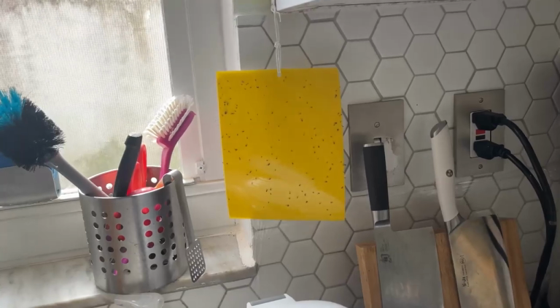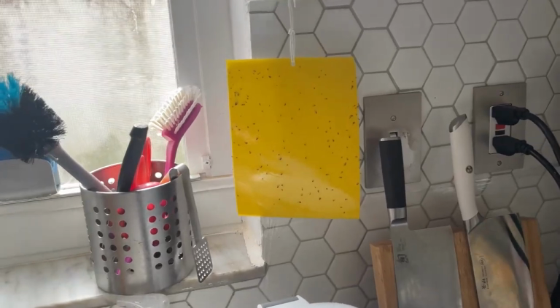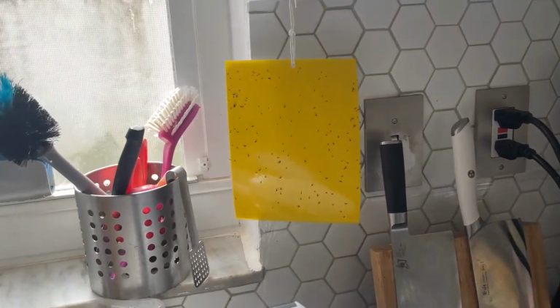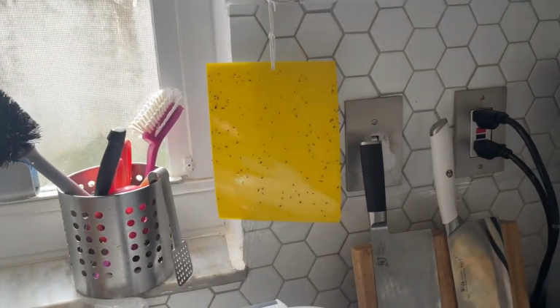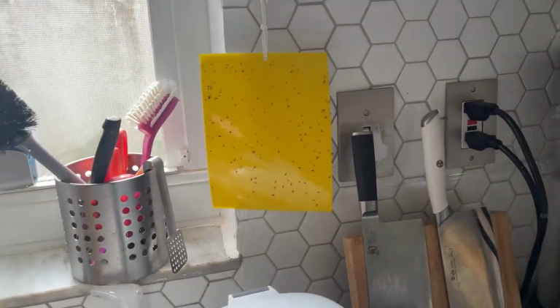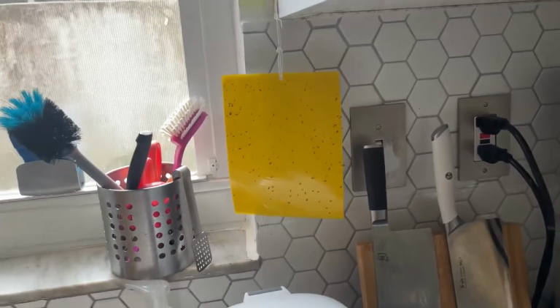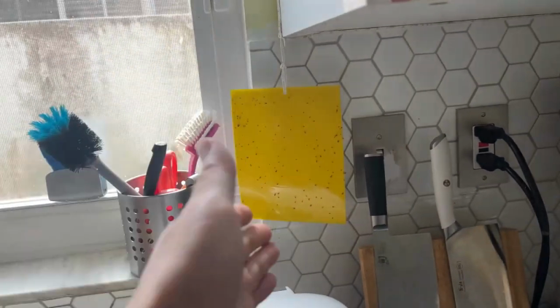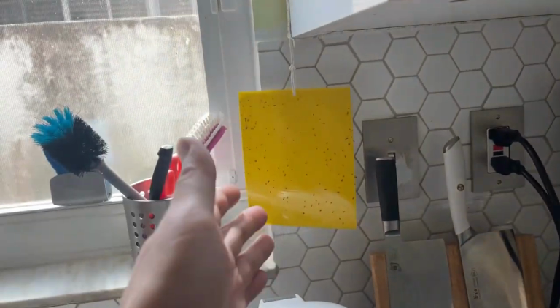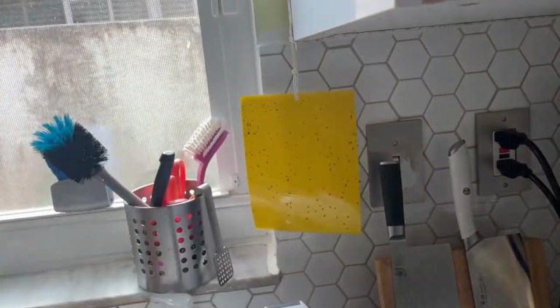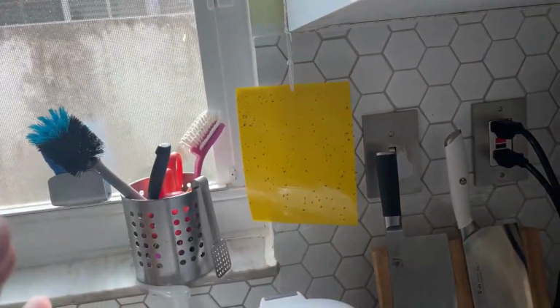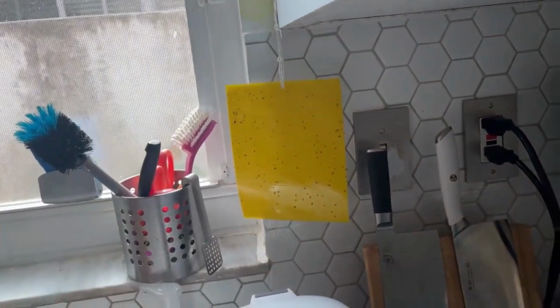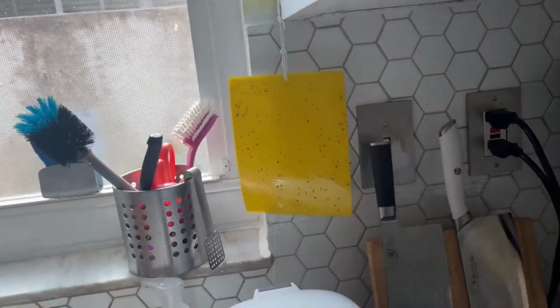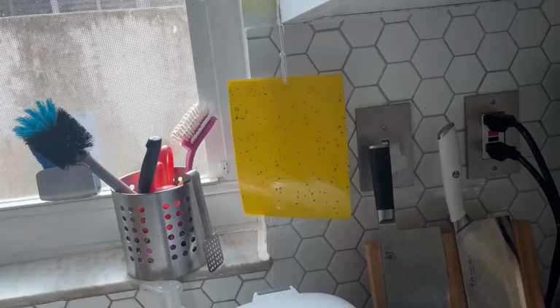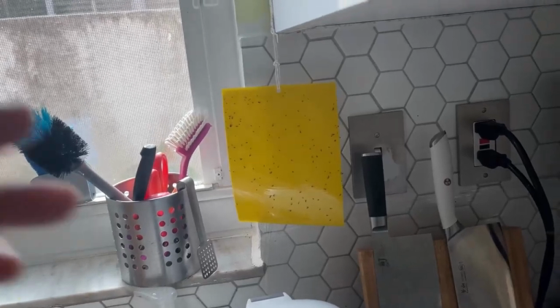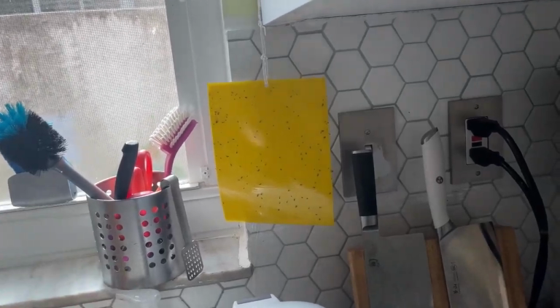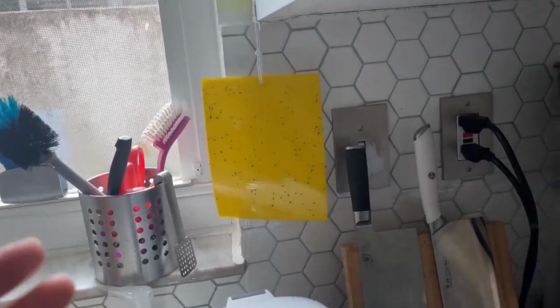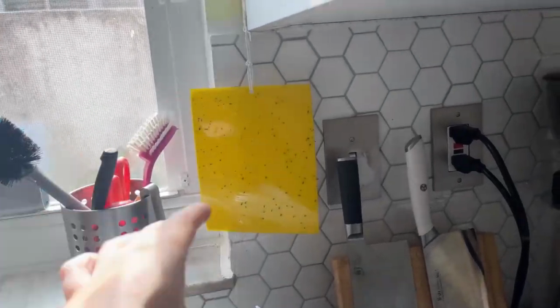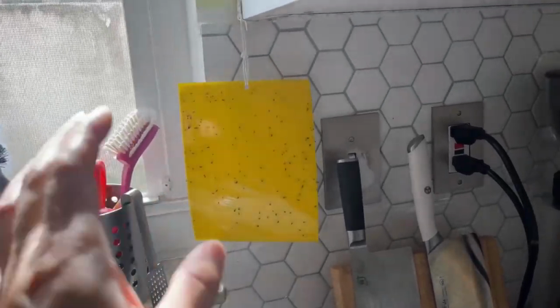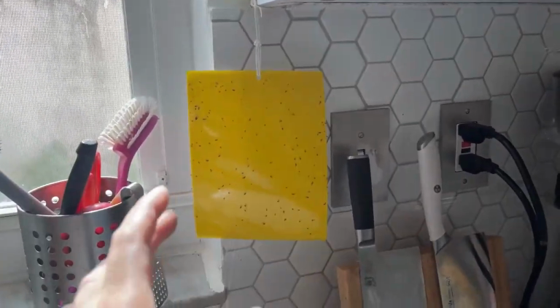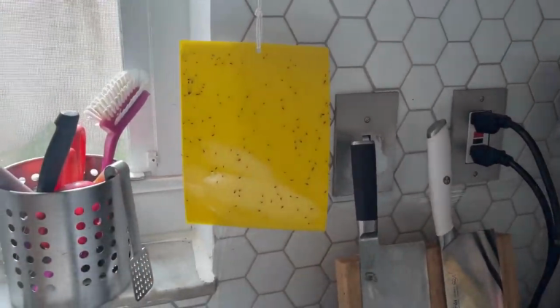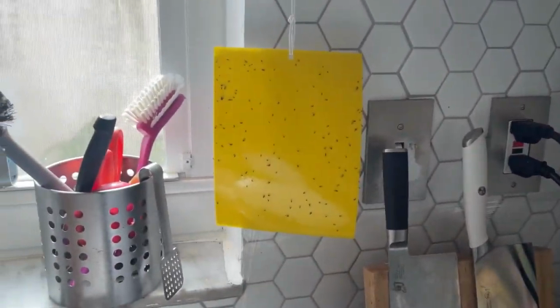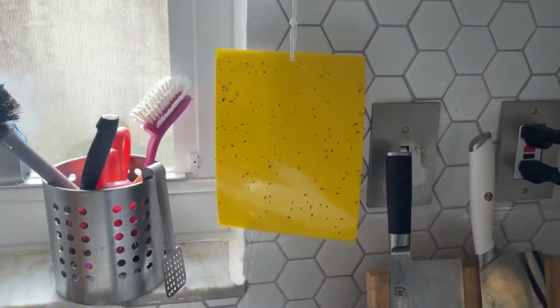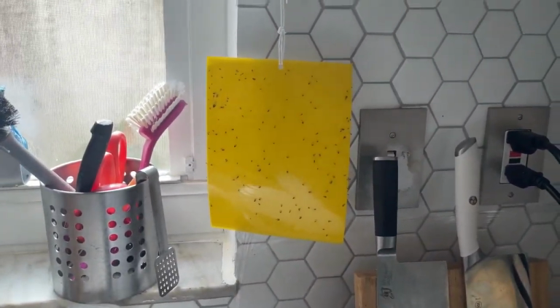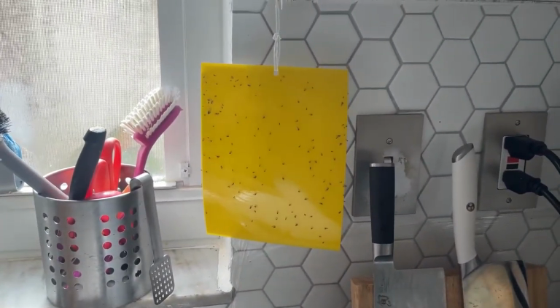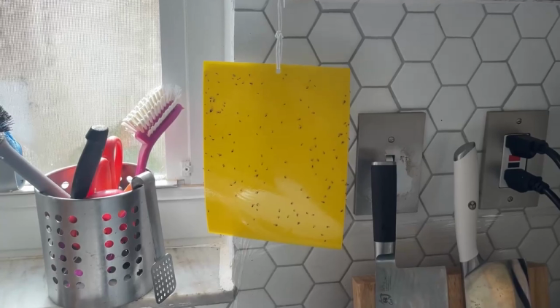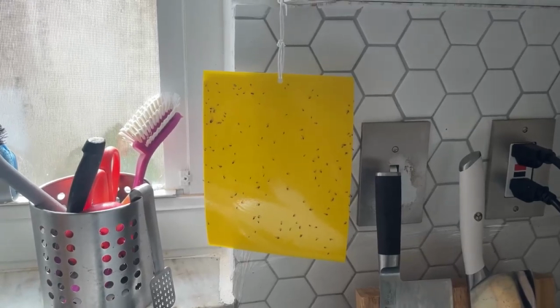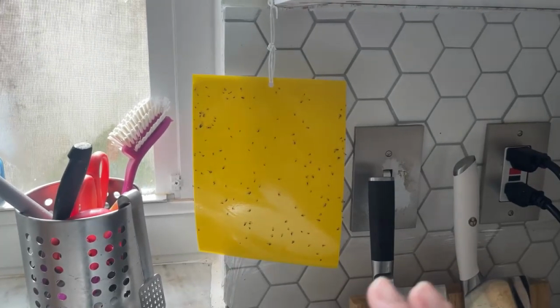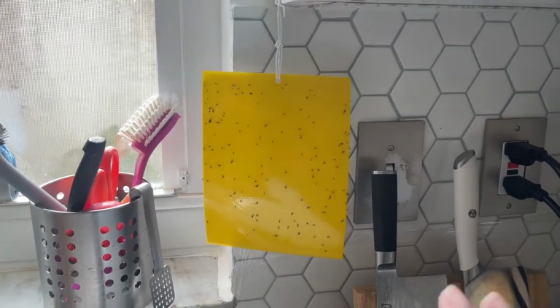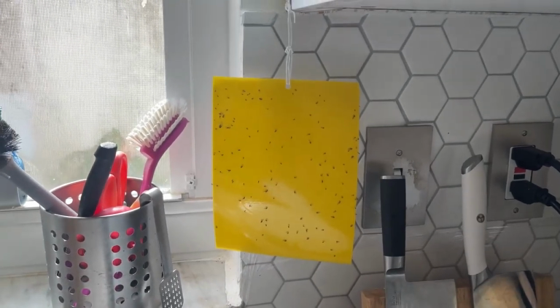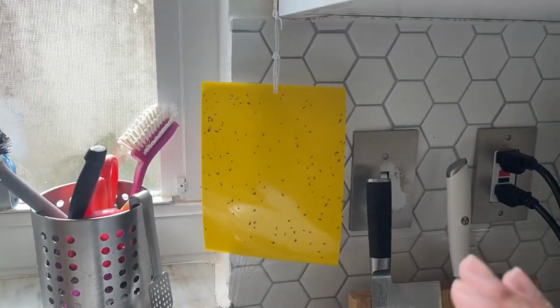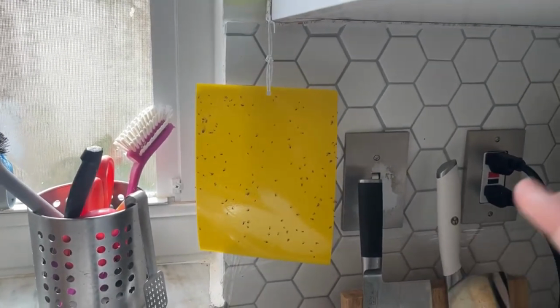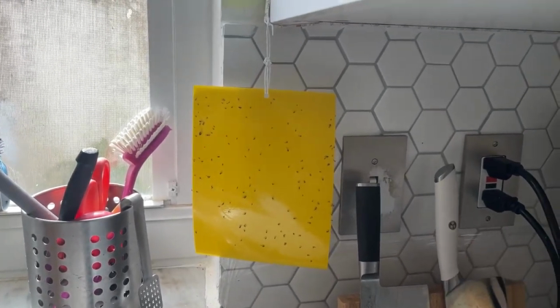Controlling the mosquito population on your property is a matter of not only comfort but also health. These miserable adversaries cause skin irritation and itching, and they also spread deadly diseases like malaria, West Nile virus, and Zika virus.